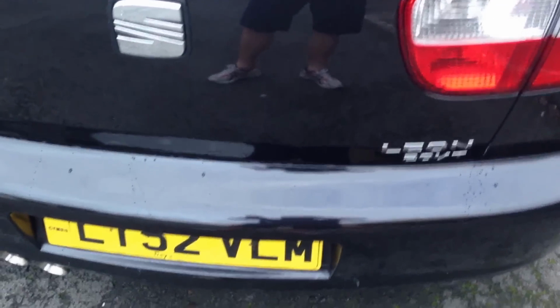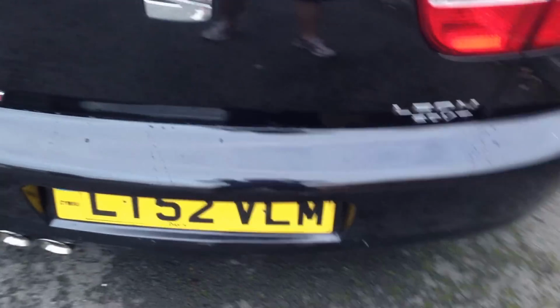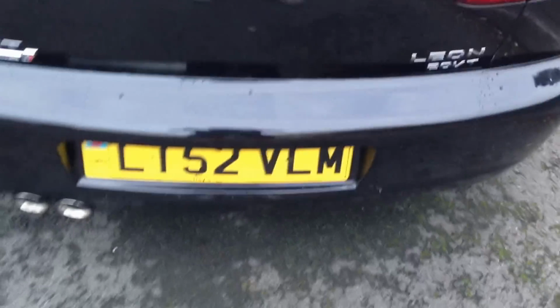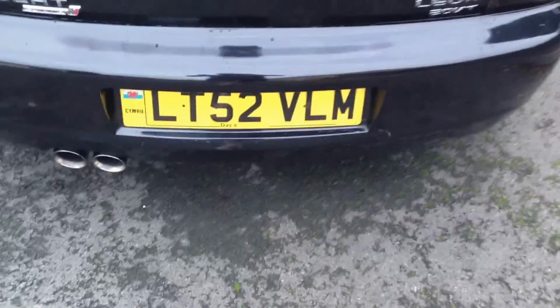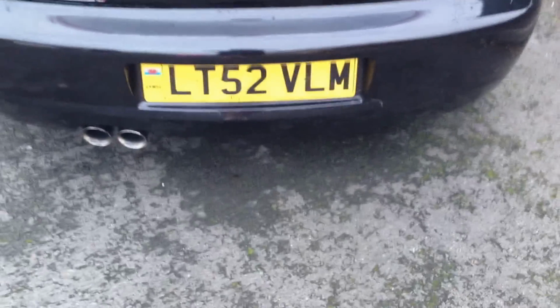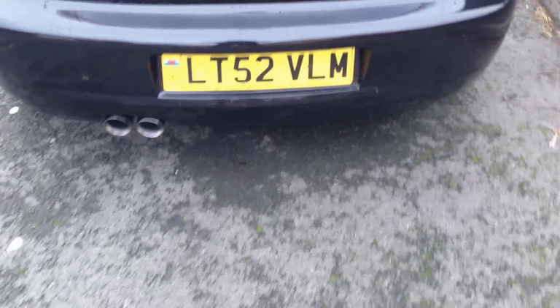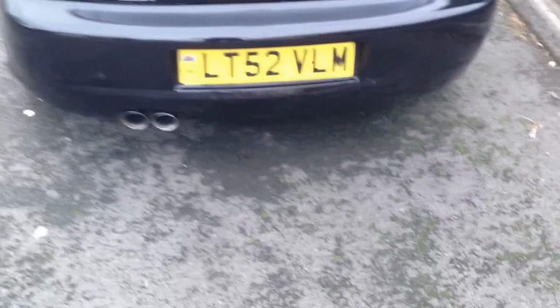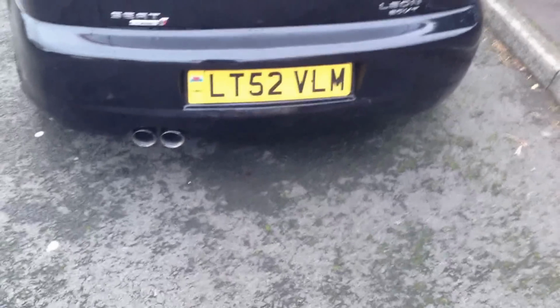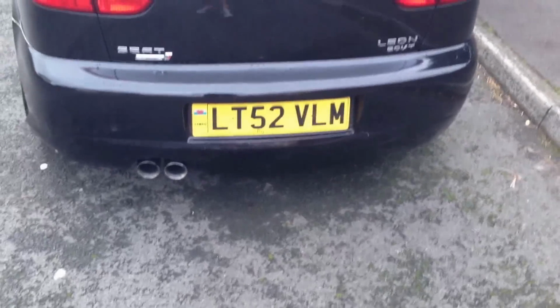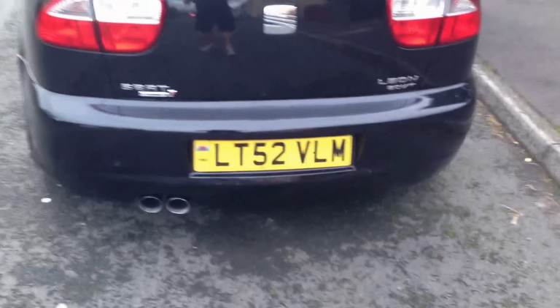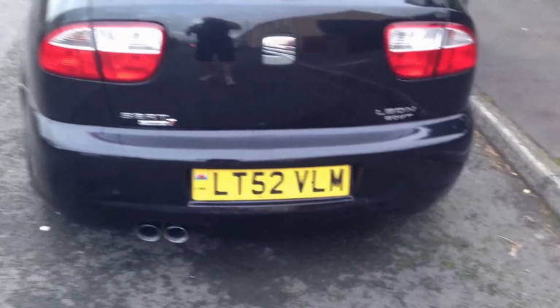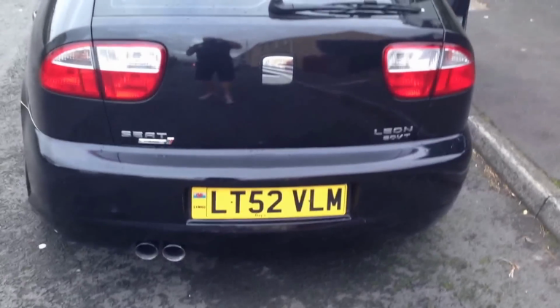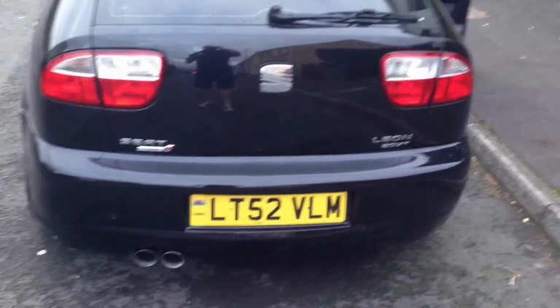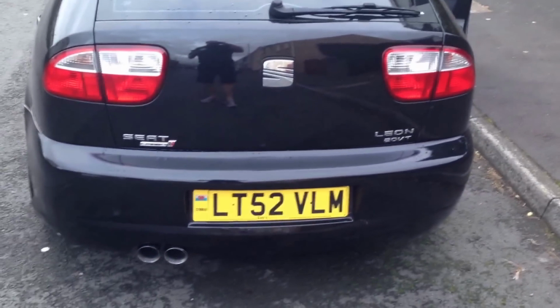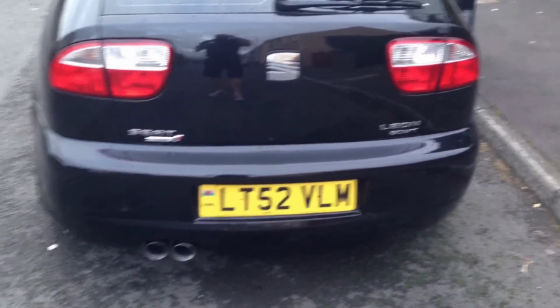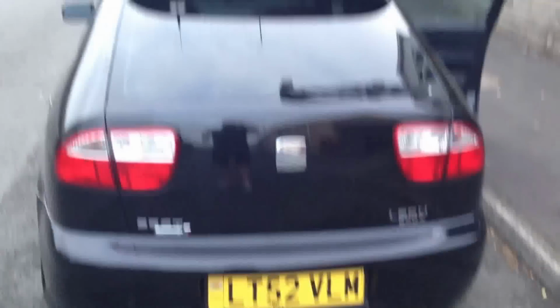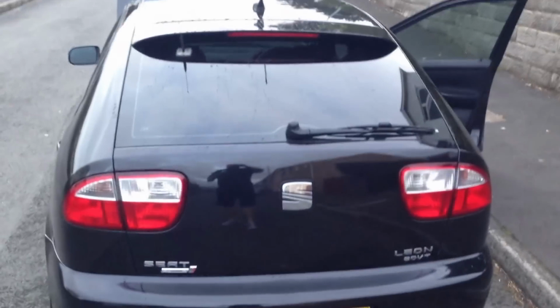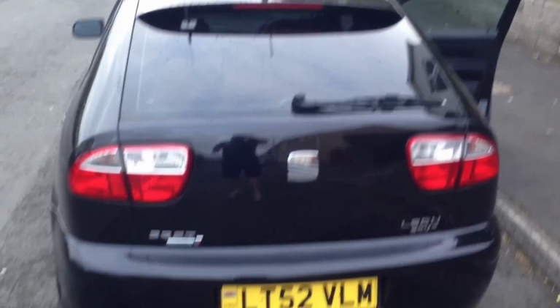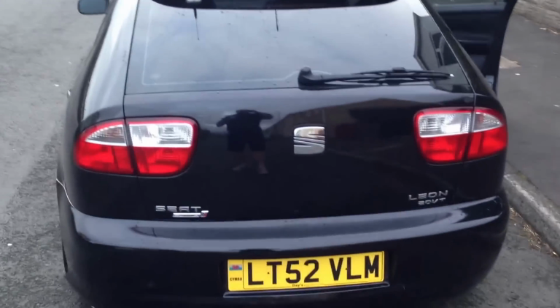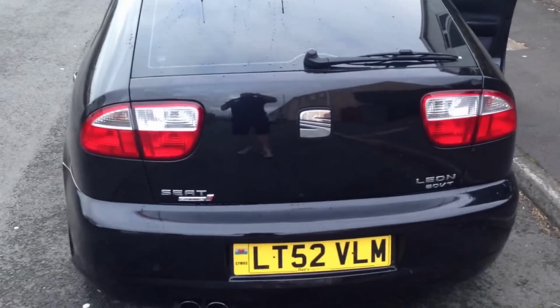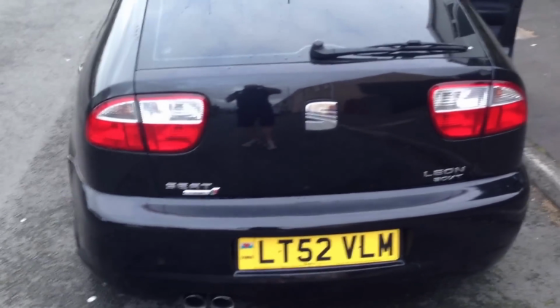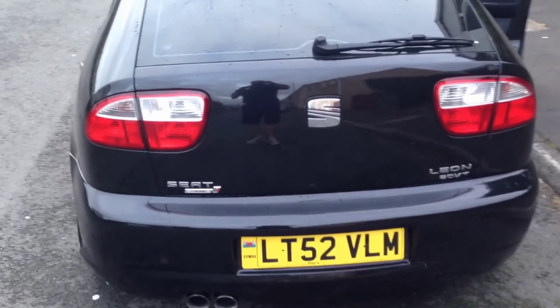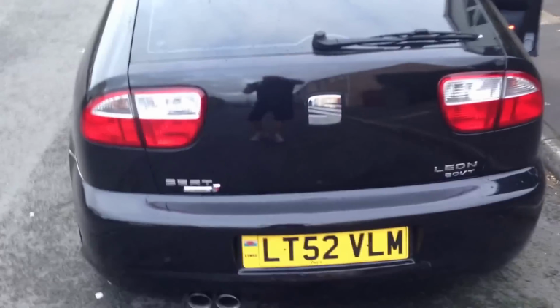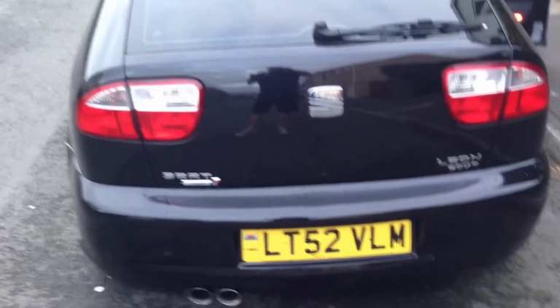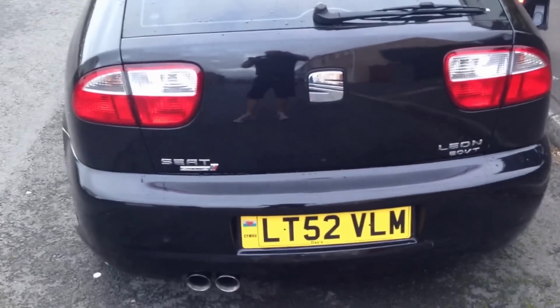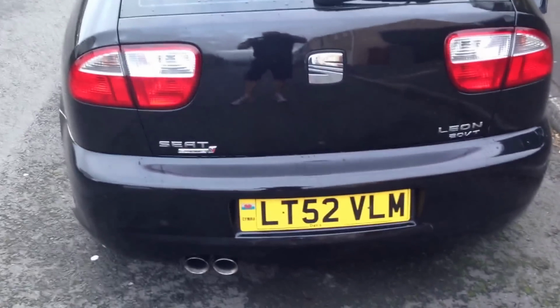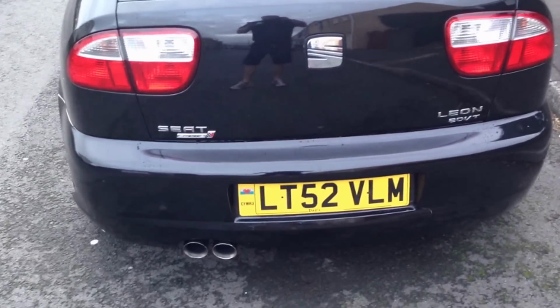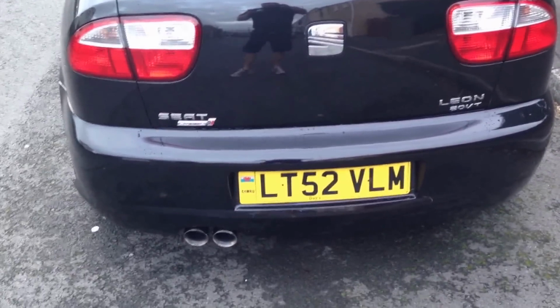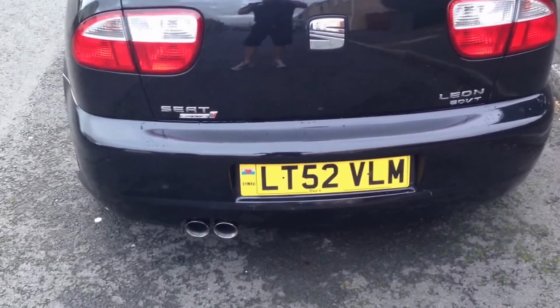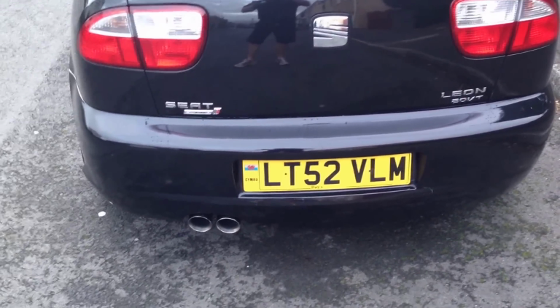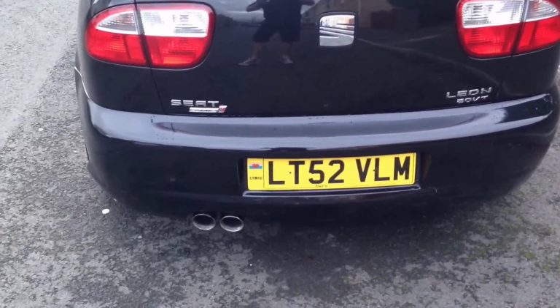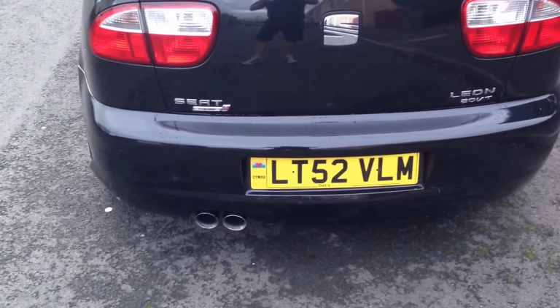All of that was done 4,000 miles ago, as the owner works for a local motor factors company, so he obviously got all the parts very cheap, and Adam fitted them just as cheap as well.